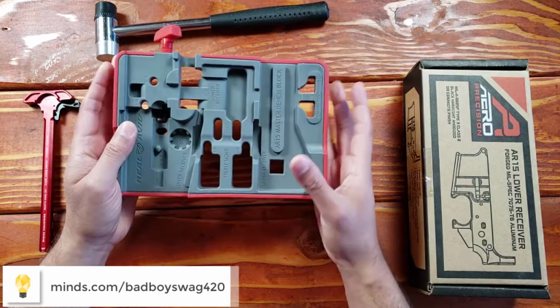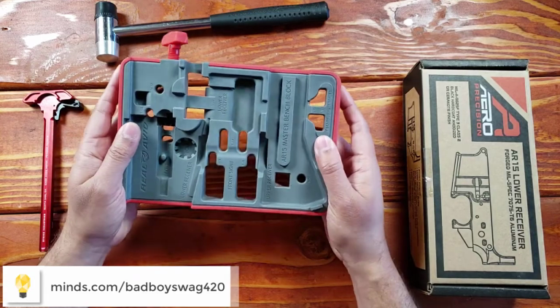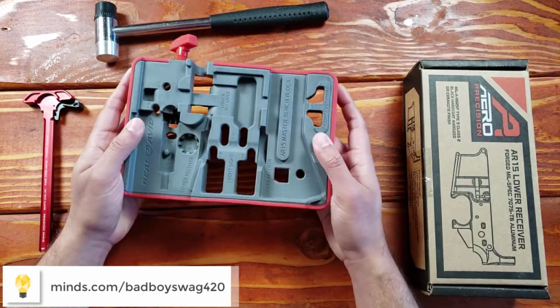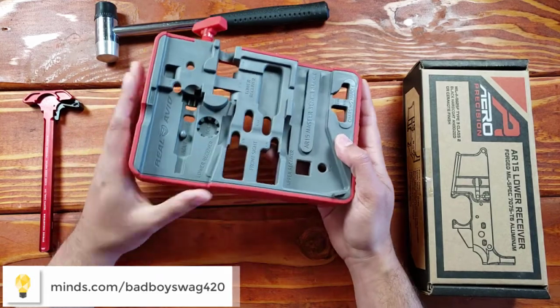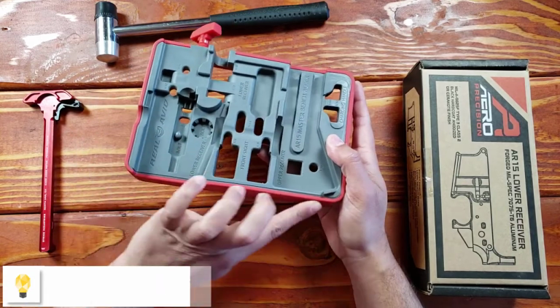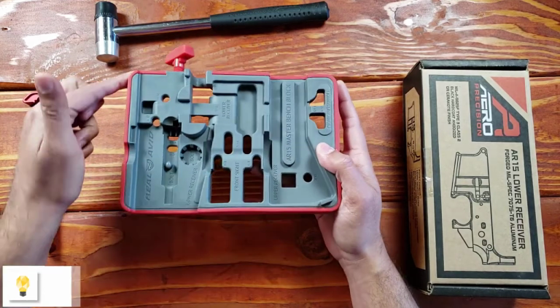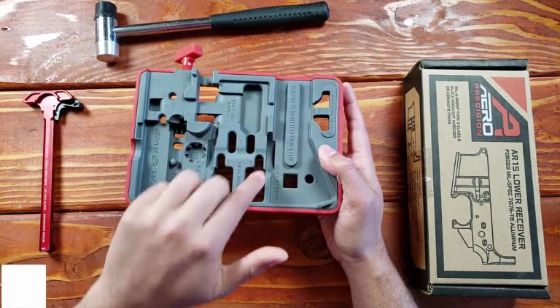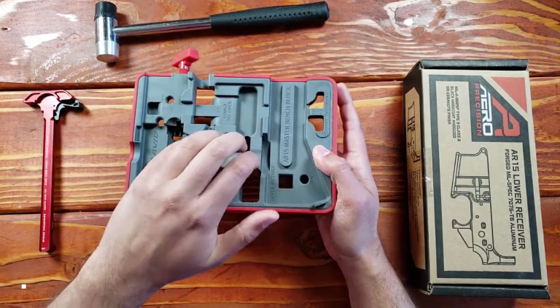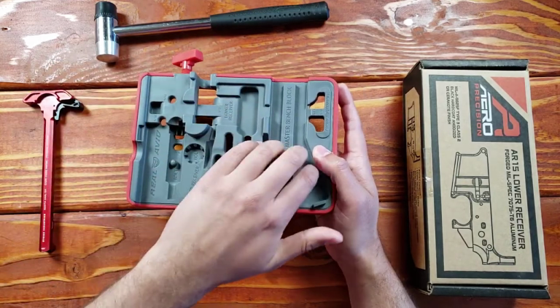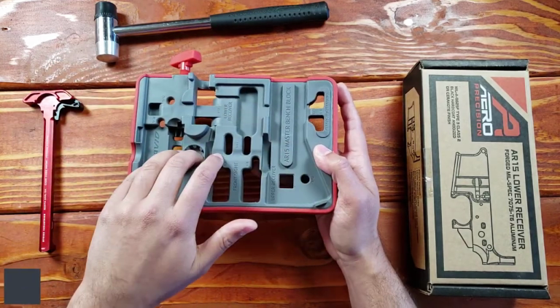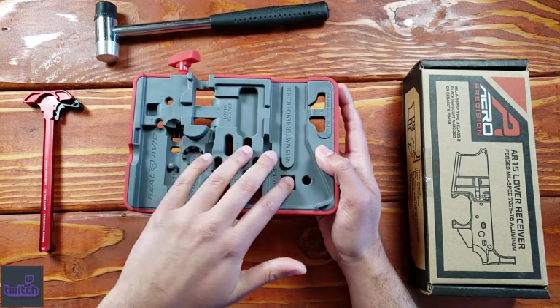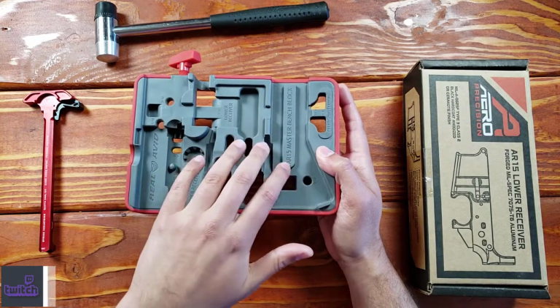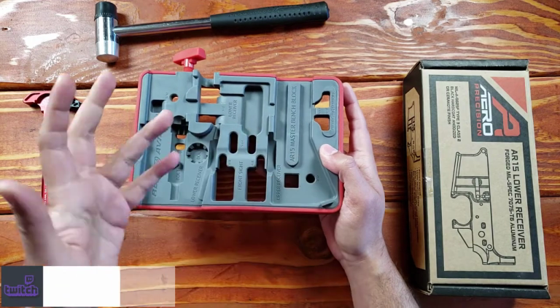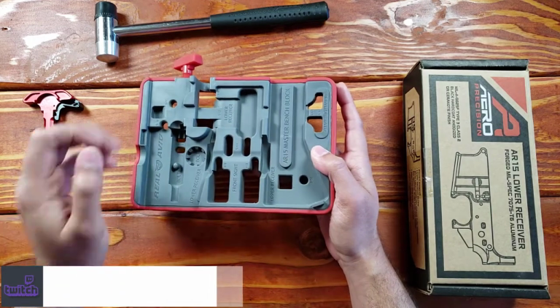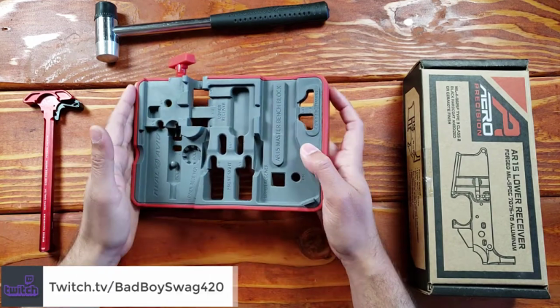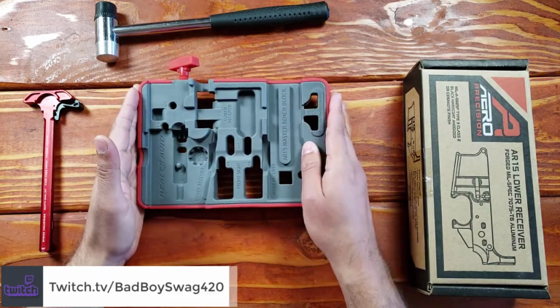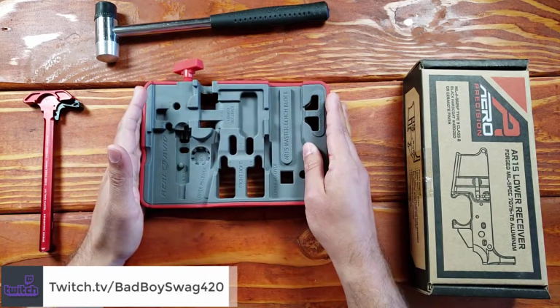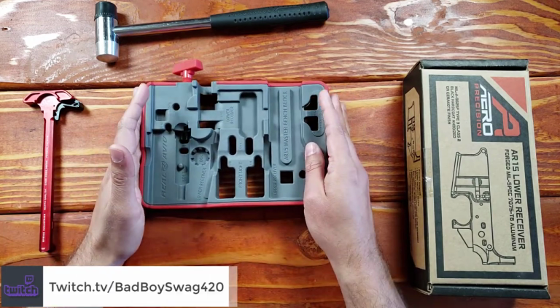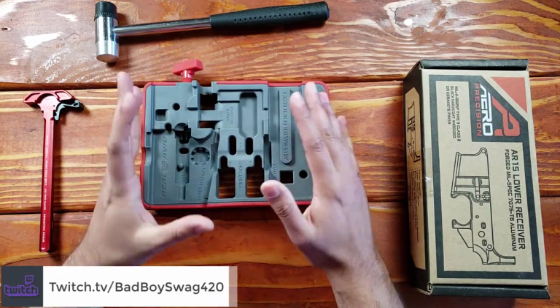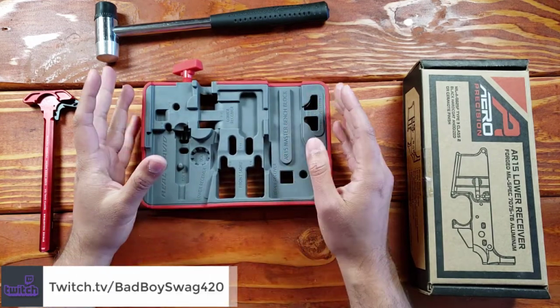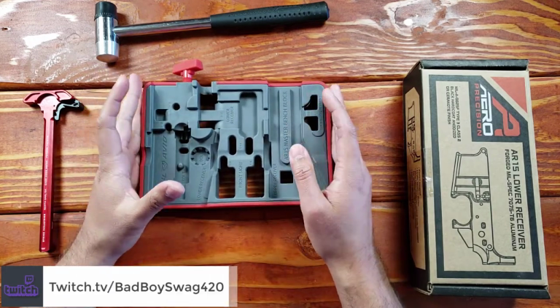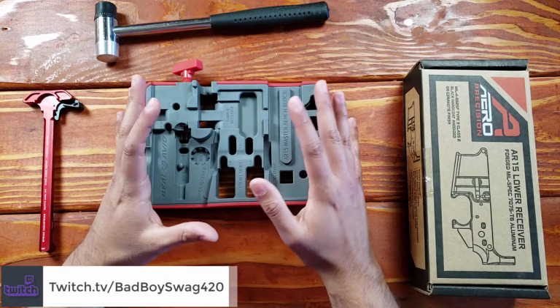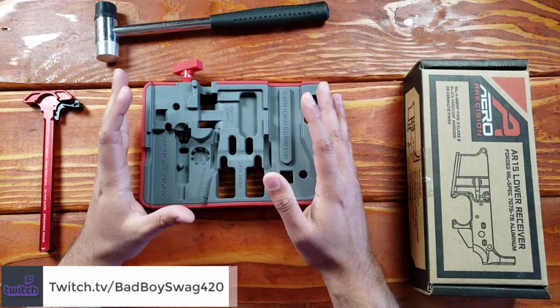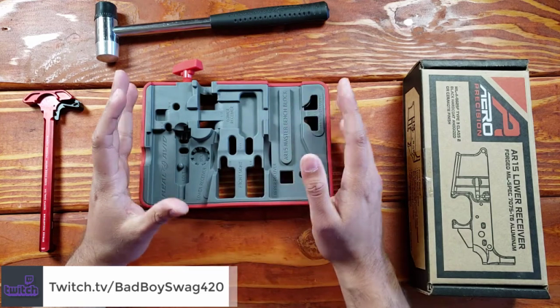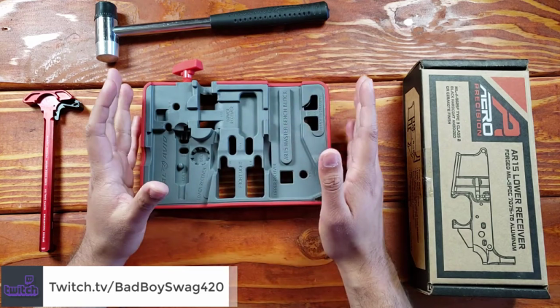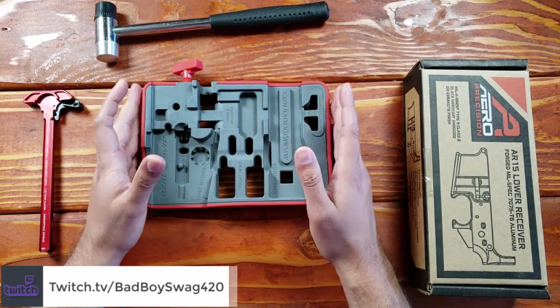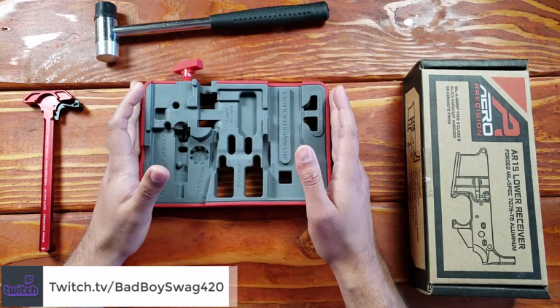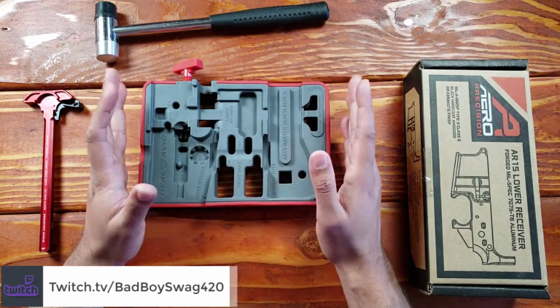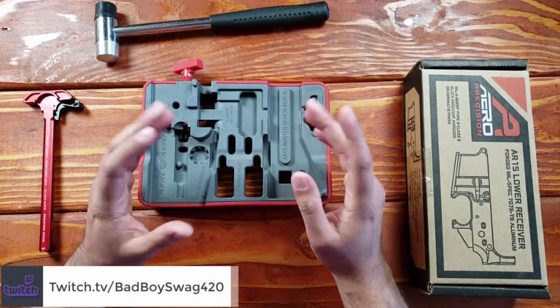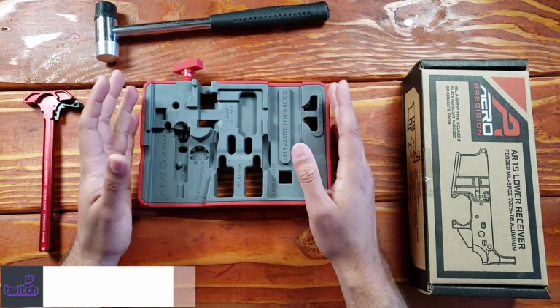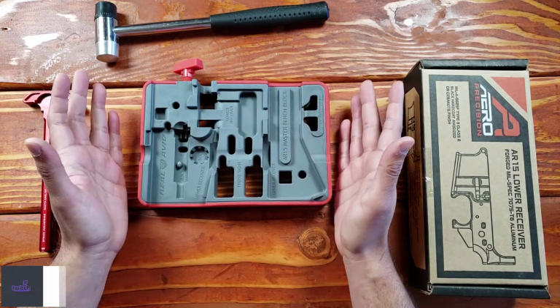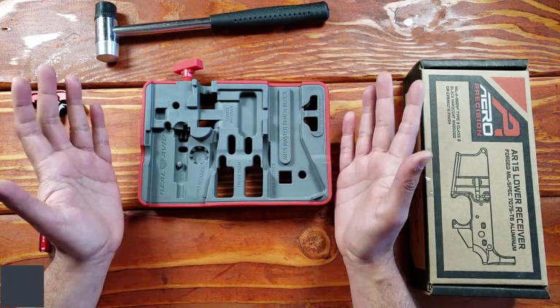This is the master of them all, and I tend to agree — this is a wonderful product. It's well made. It's rubberized on the ends, and in the center it's like a nylon plastic type material. So you're not going to be marring or leaving blemishes on your firearm or your firearm products, which is wonderful because you don't want that.